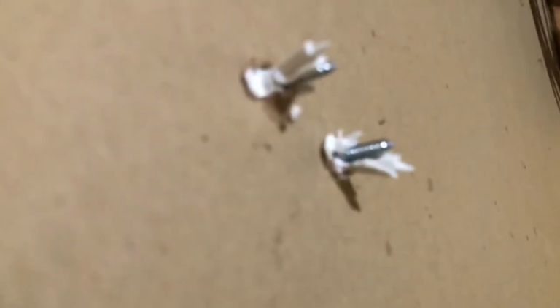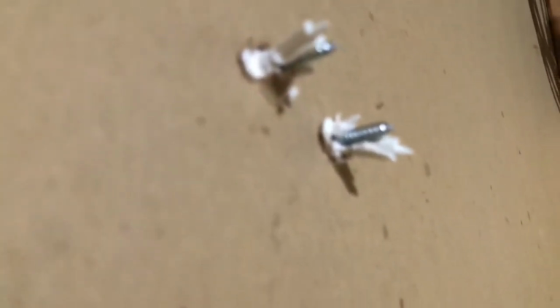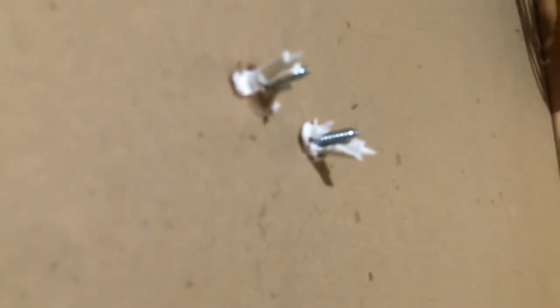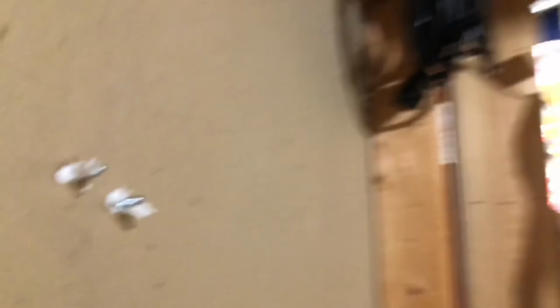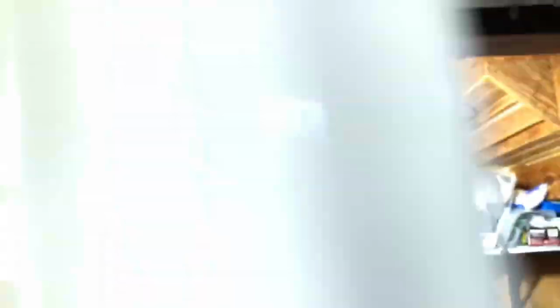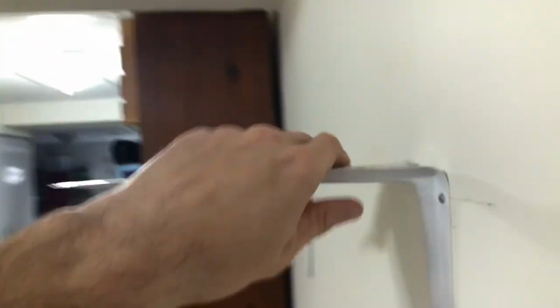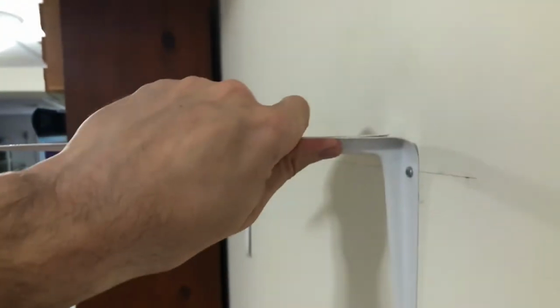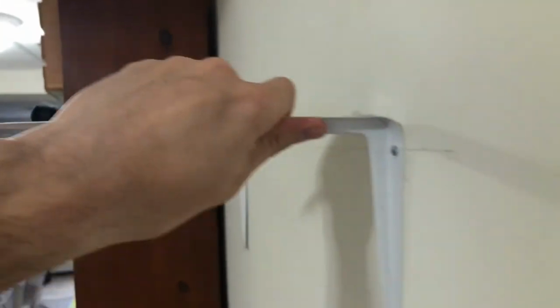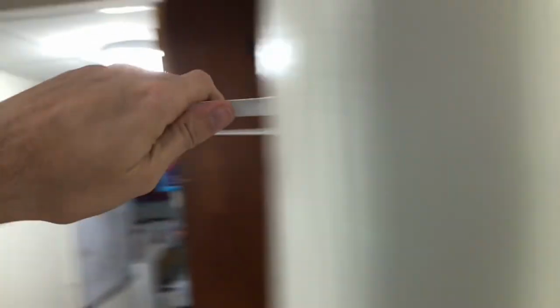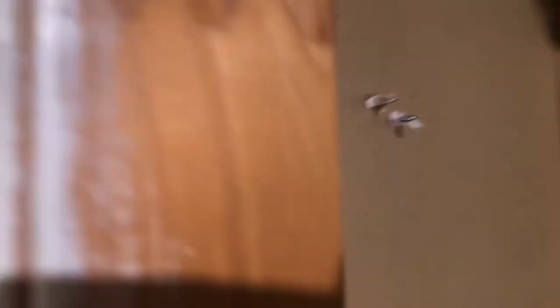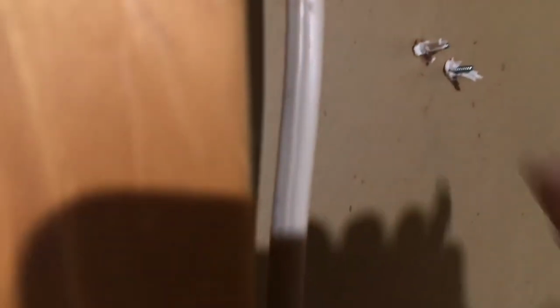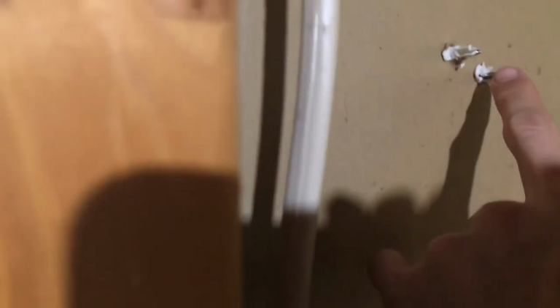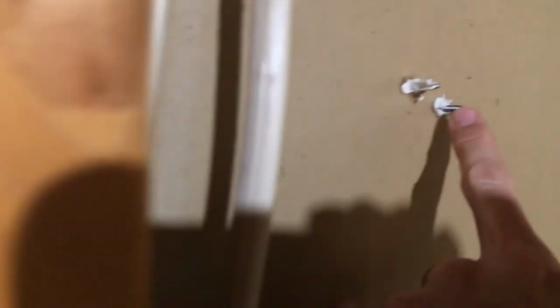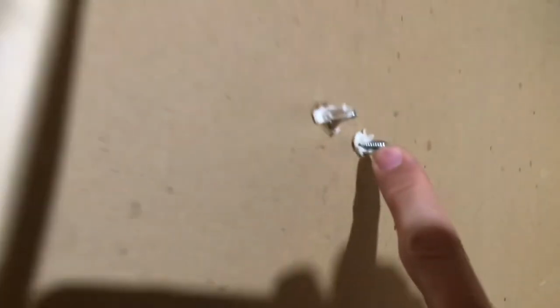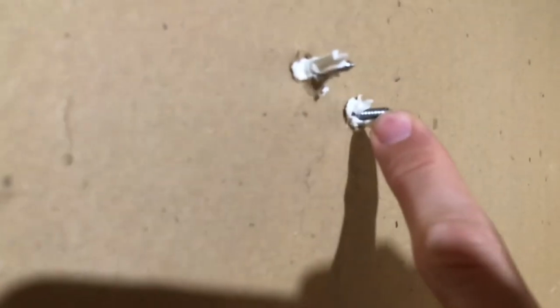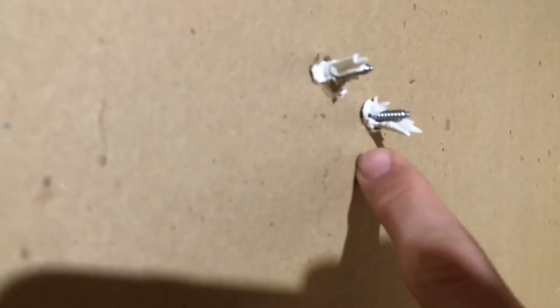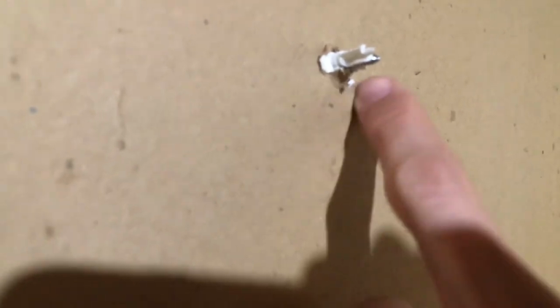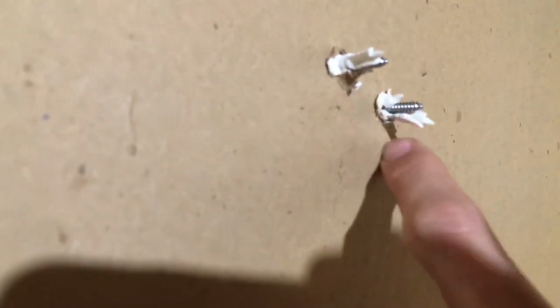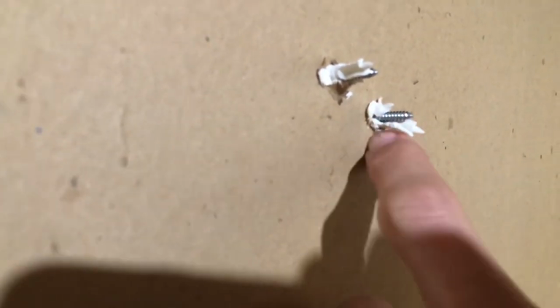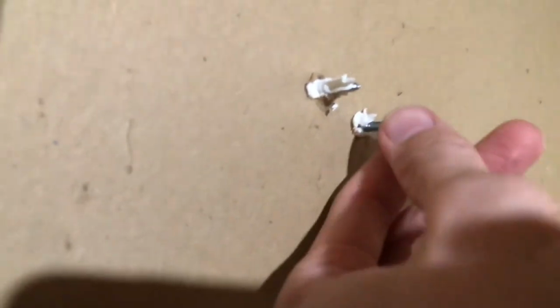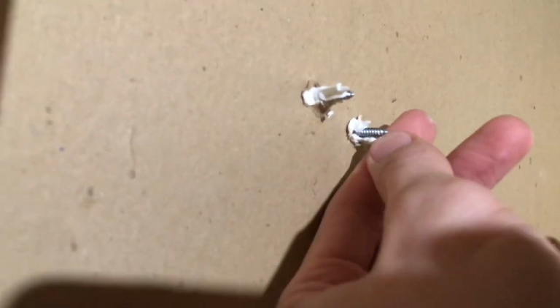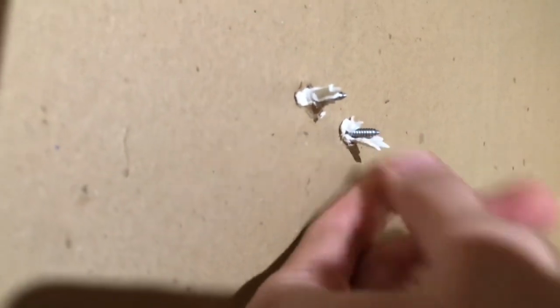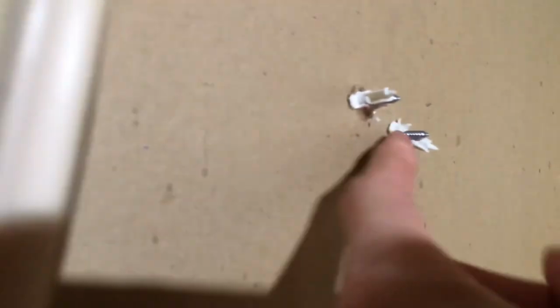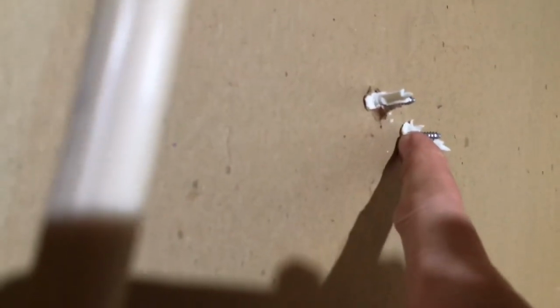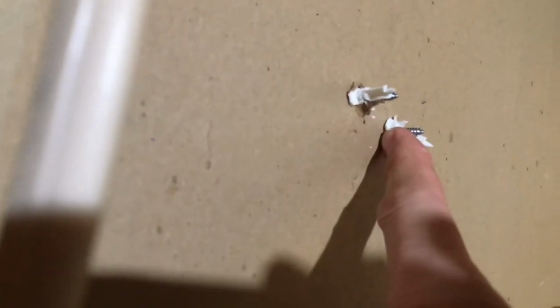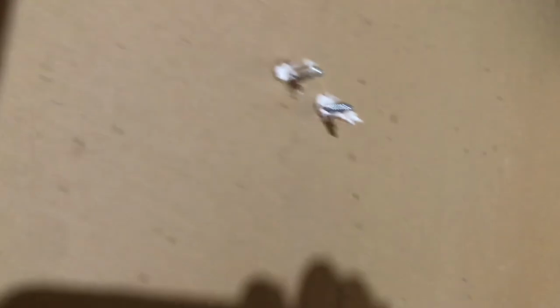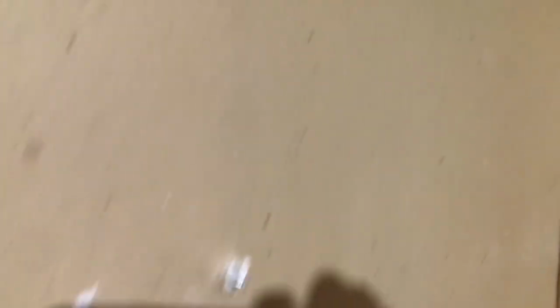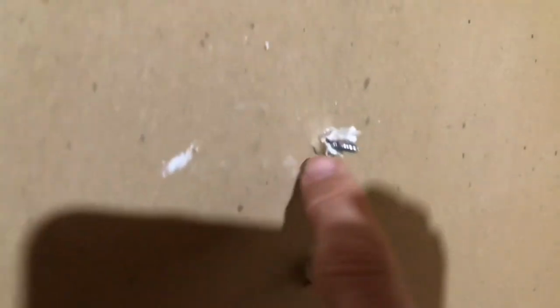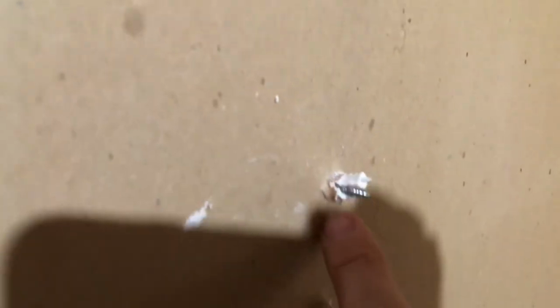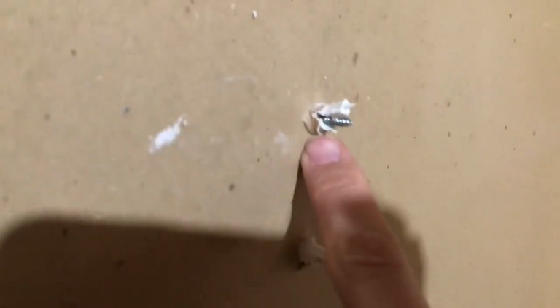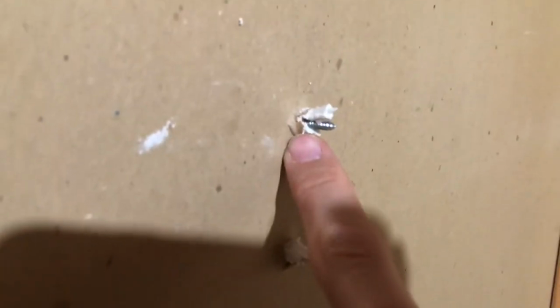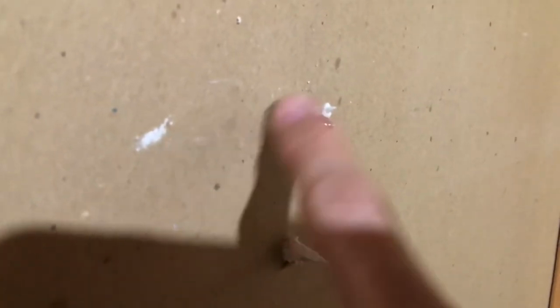So what happens when you try to pull on this — instead of it just being a screw, it has a lot more surface area that you're trying to pull through, and it's gonna have a hard time pulling back. That's how that works.